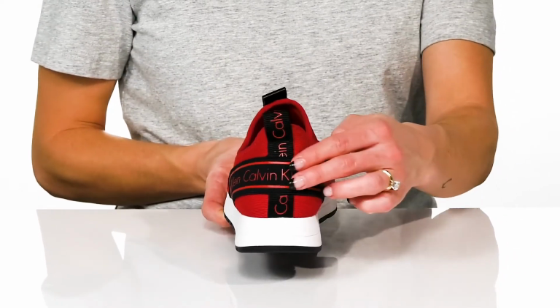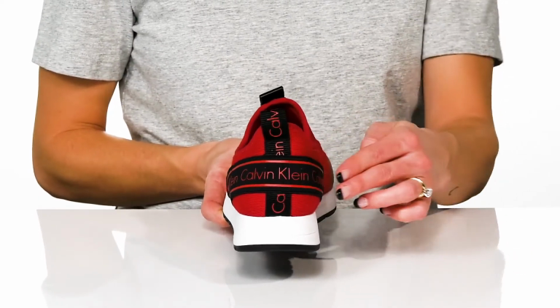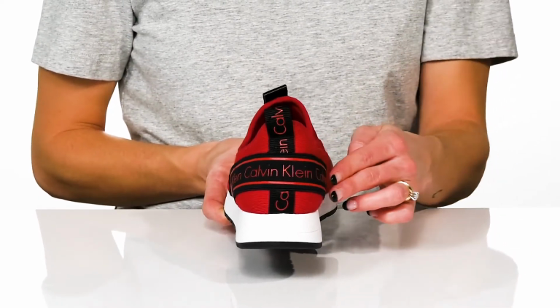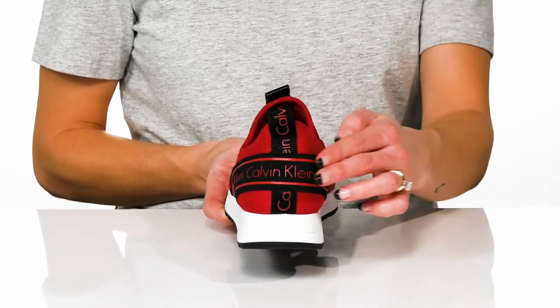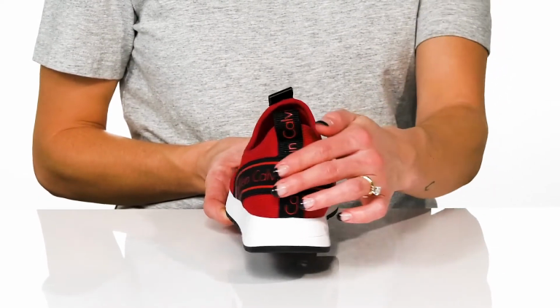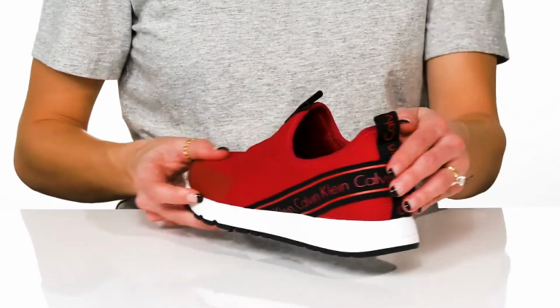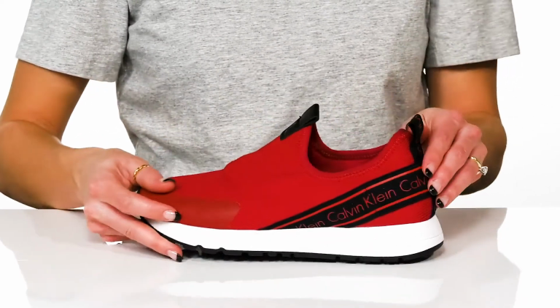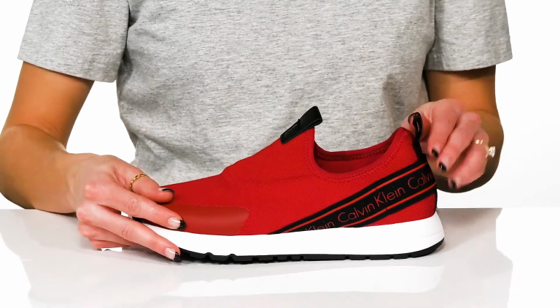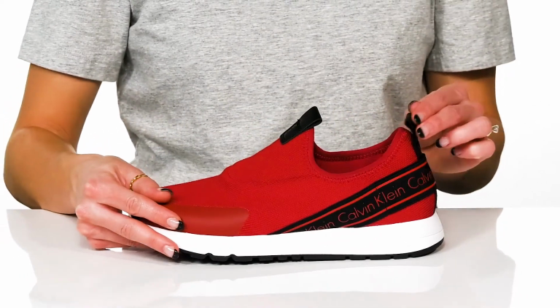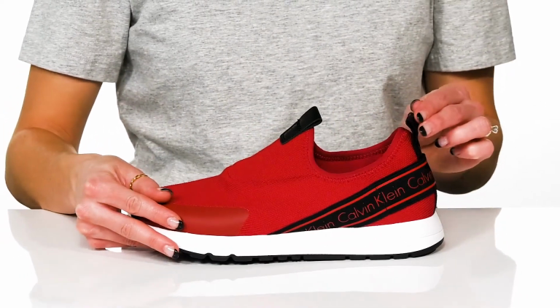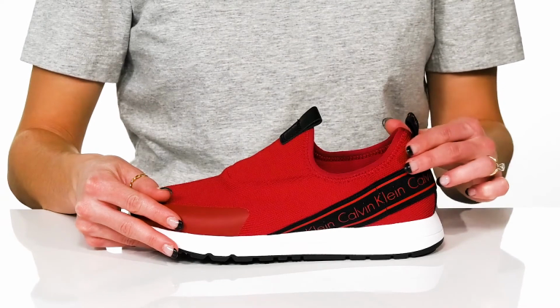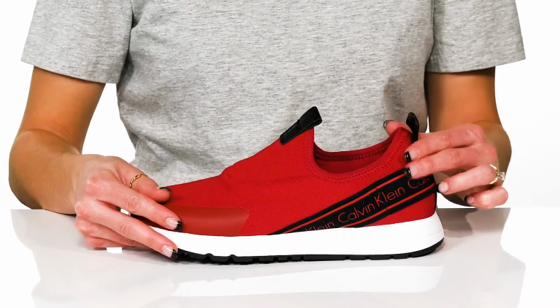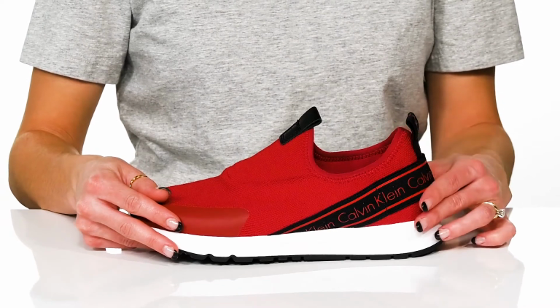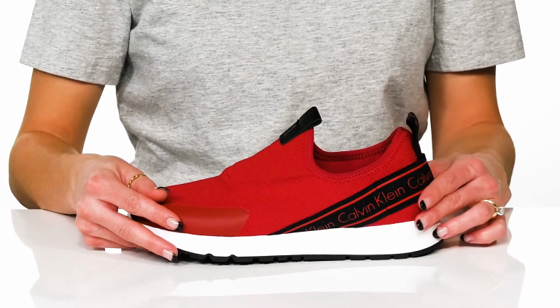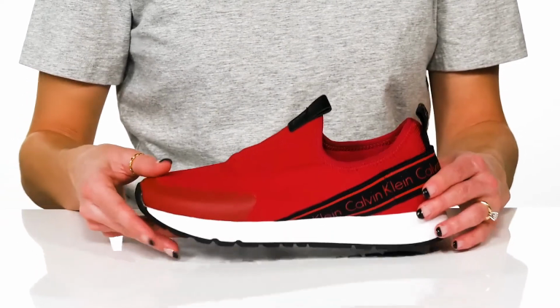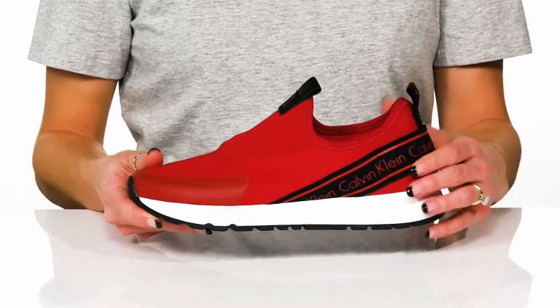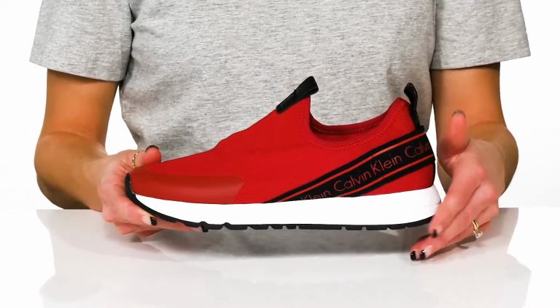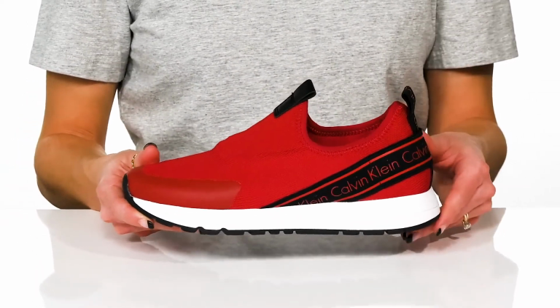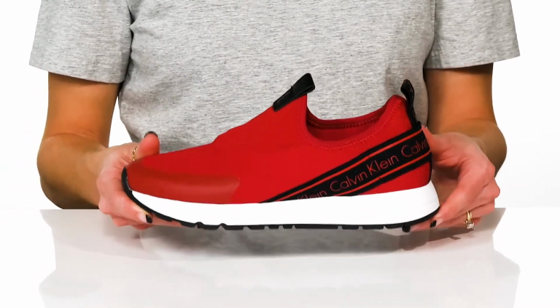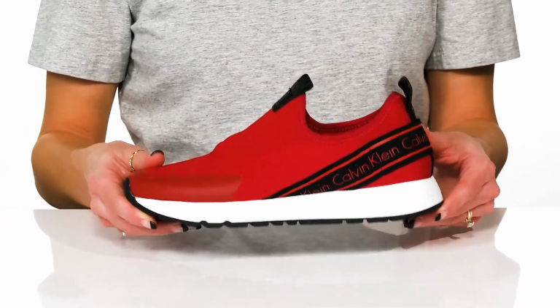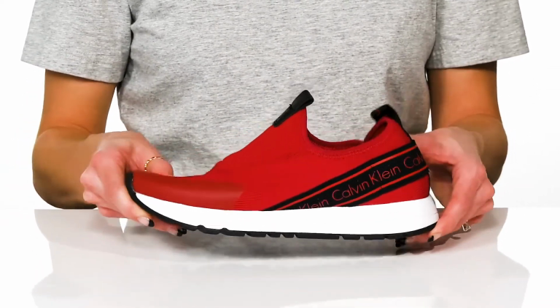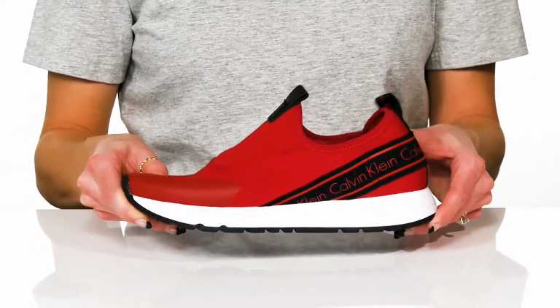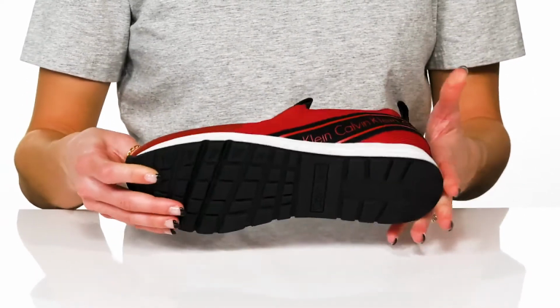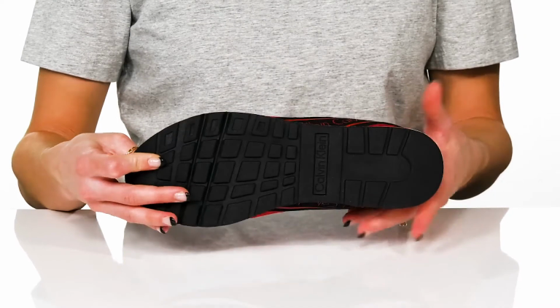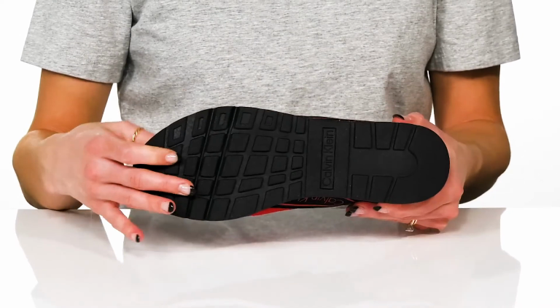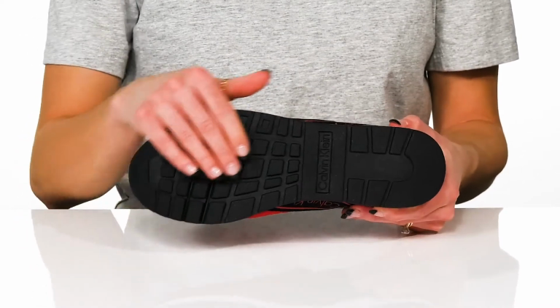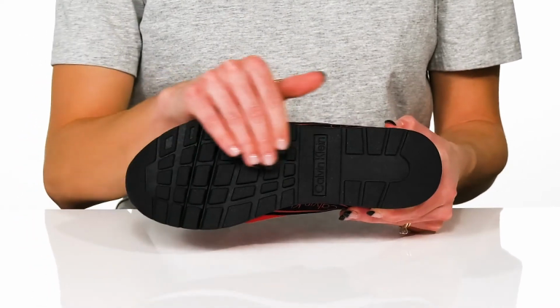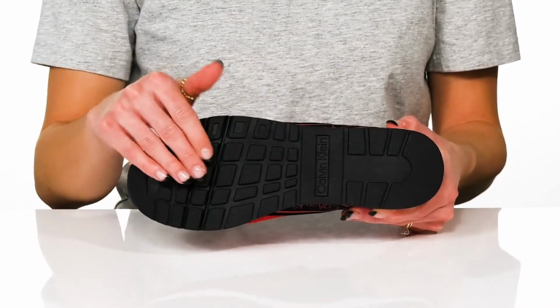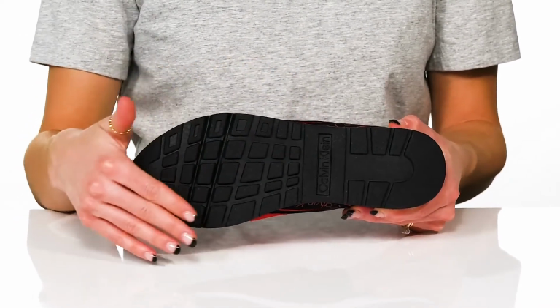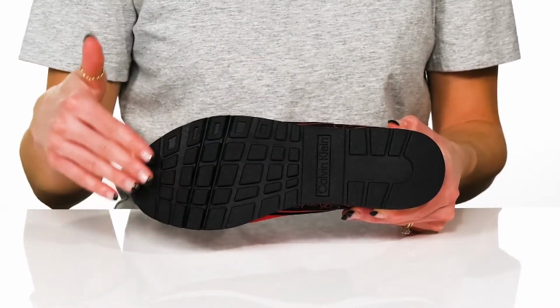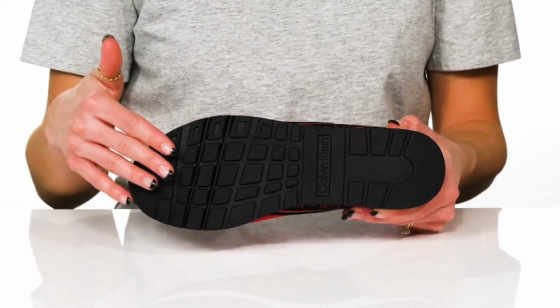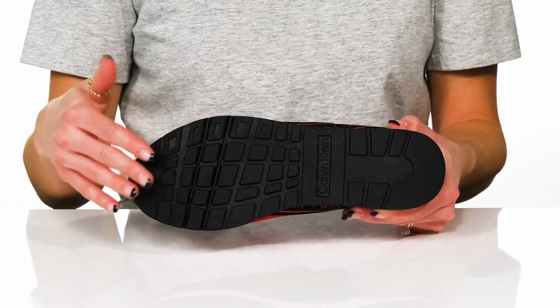They also sport the Calvin Klein logo on the back strap and pull tab to assist with easy entry. The midsole is lightweight and flexible, and underneath there is a synthetic outsole that is grippy for traction.